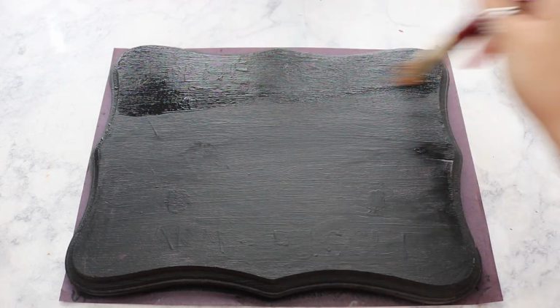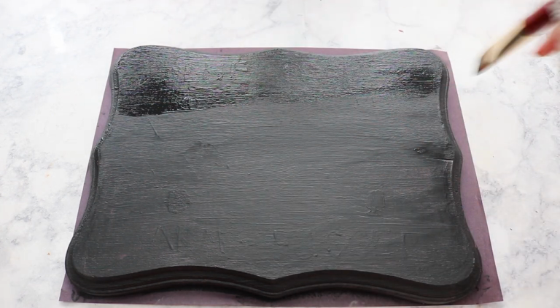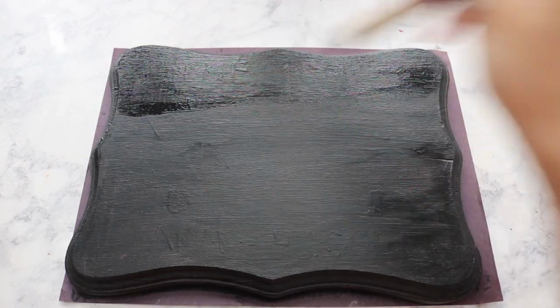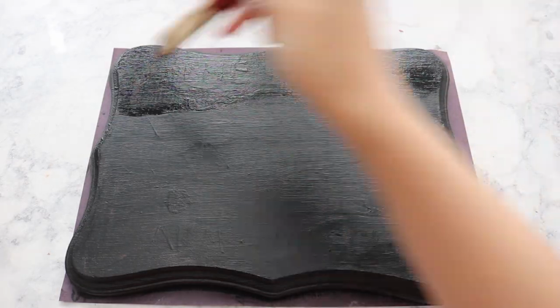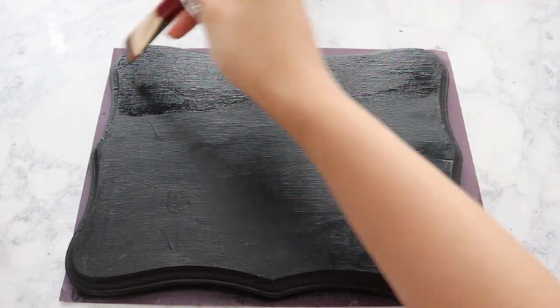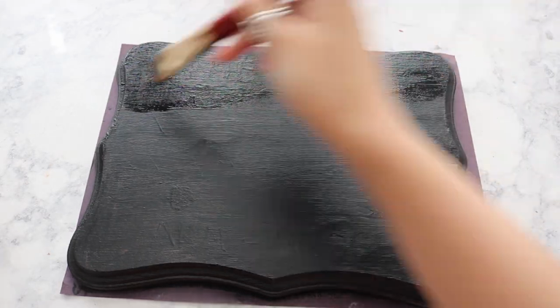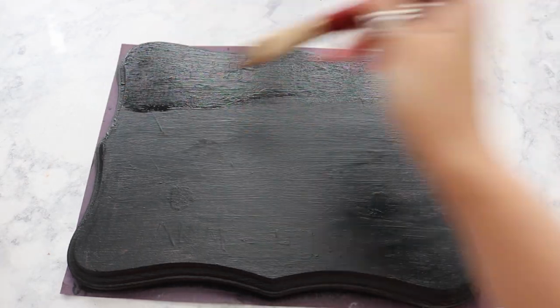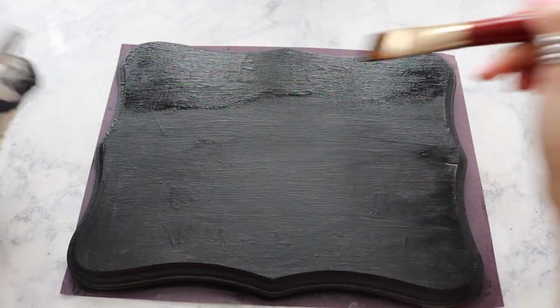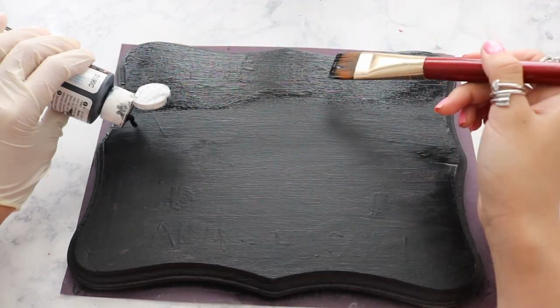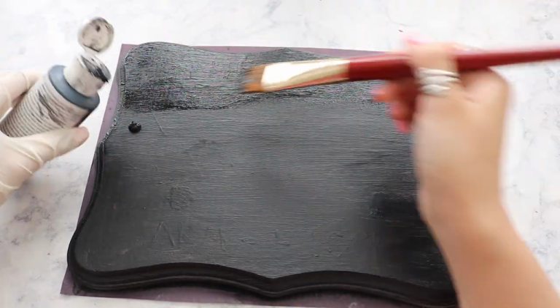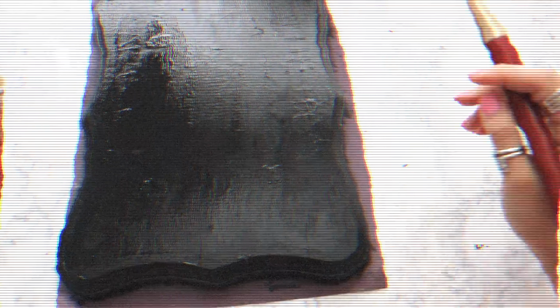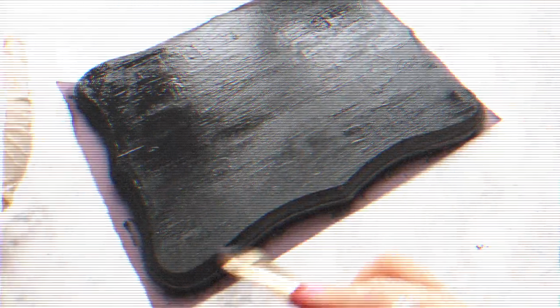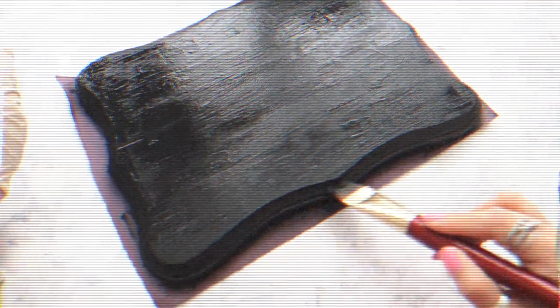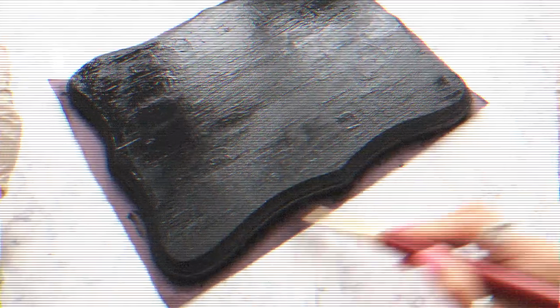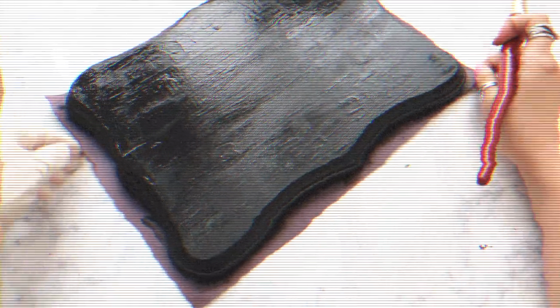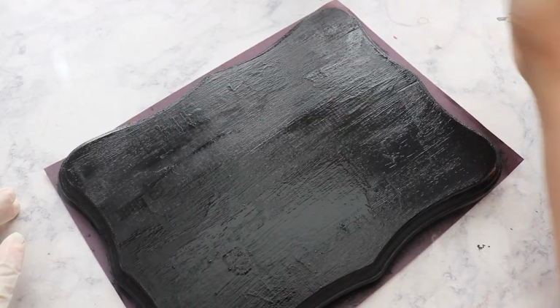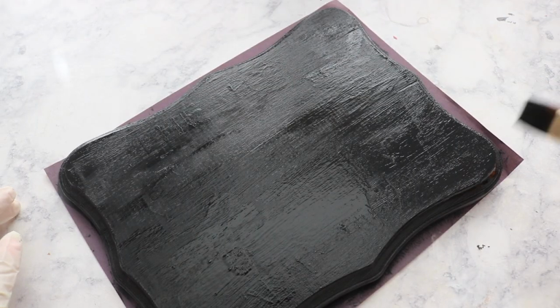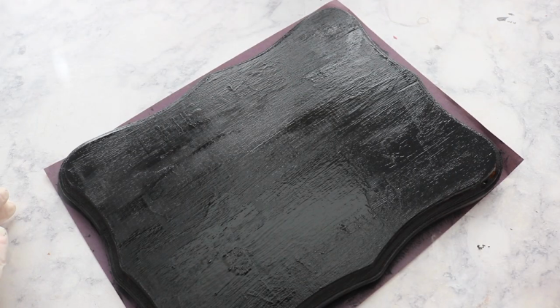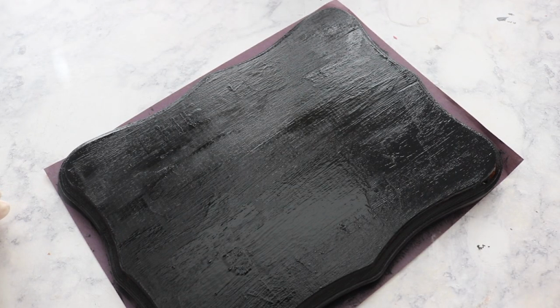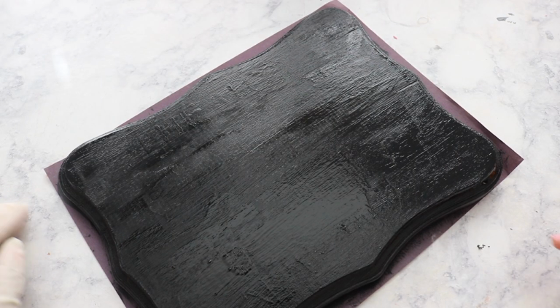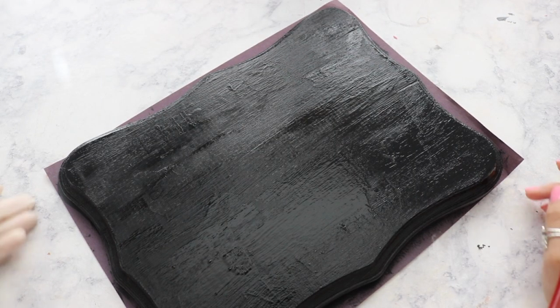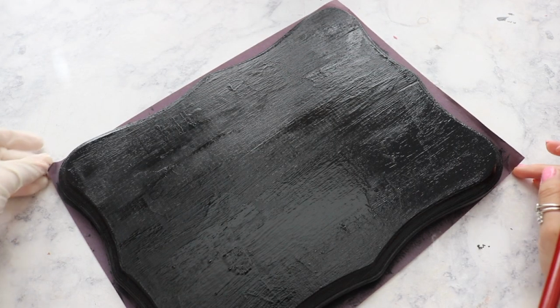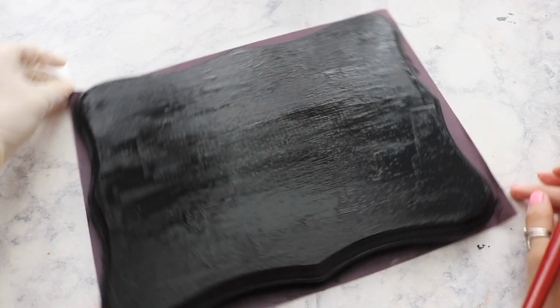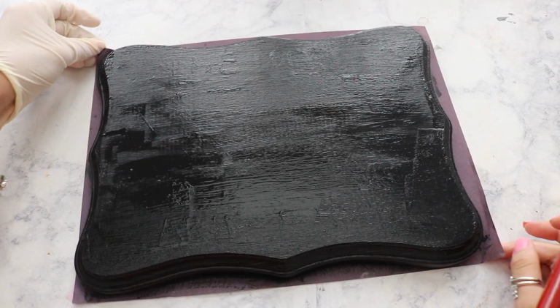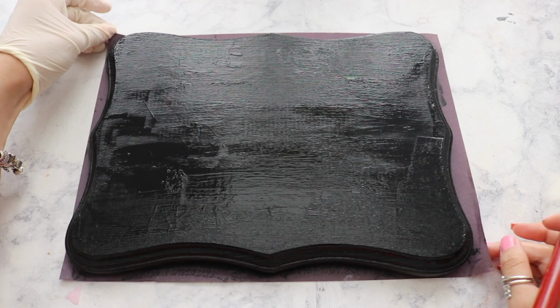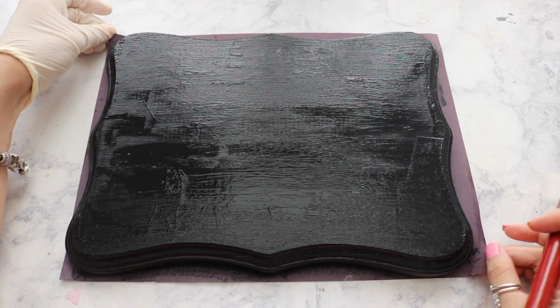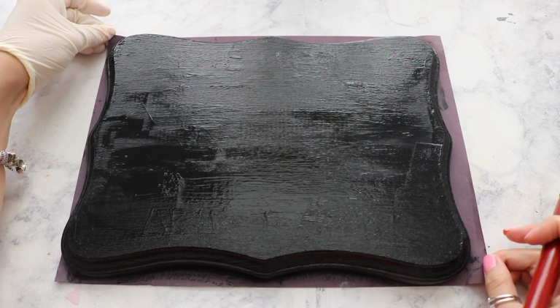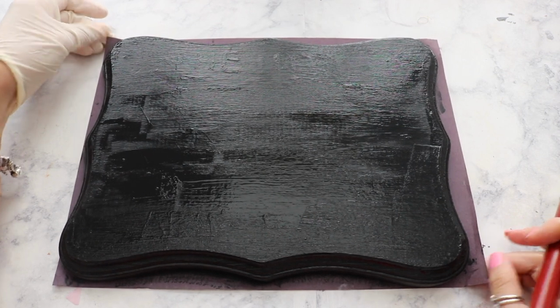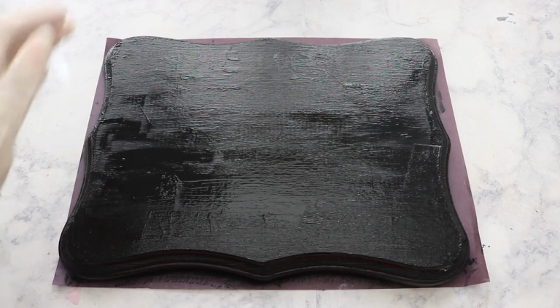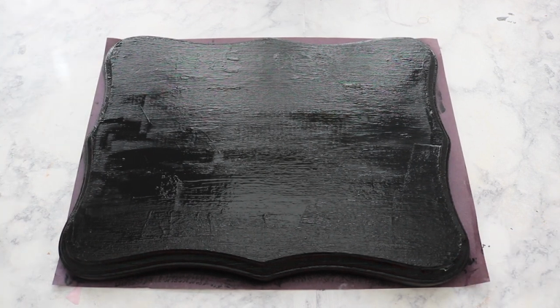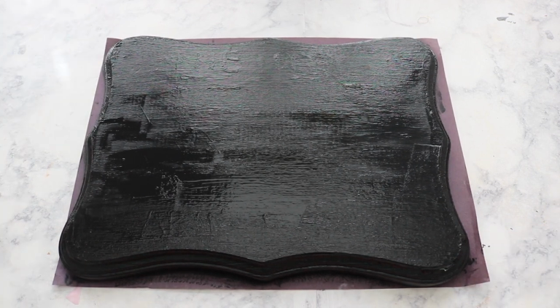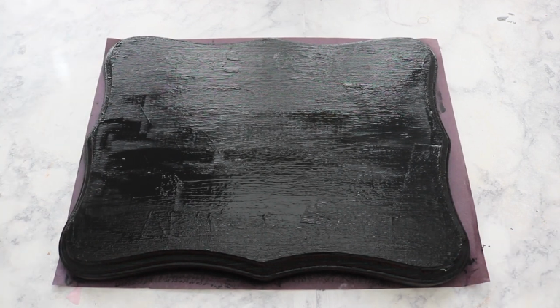I'm going to speed up to the maximum so we can move on to the next process. Just letting you know, you definitely have to wait at least 30 minutes to 1 hour for the paint to dry in order to begin the next process.